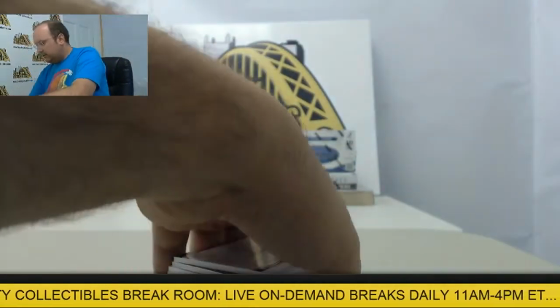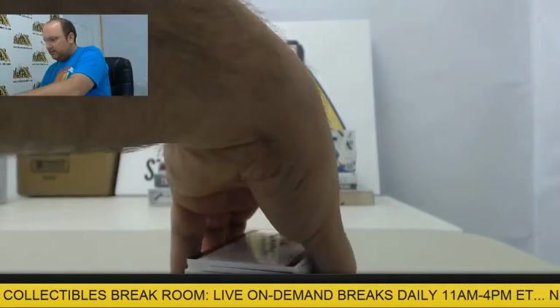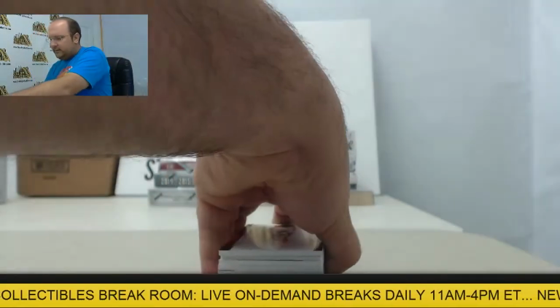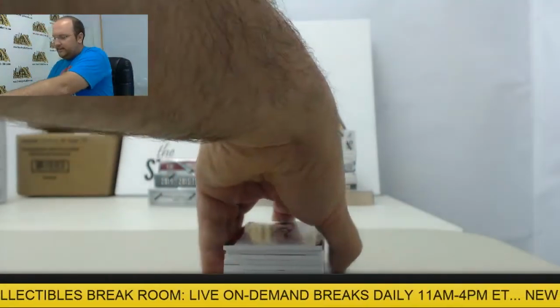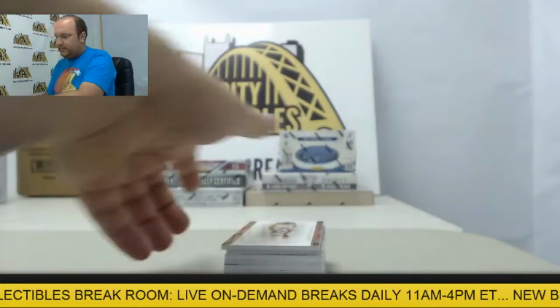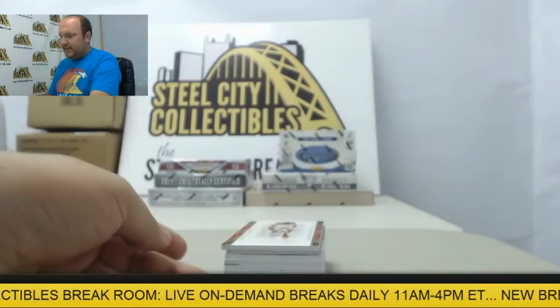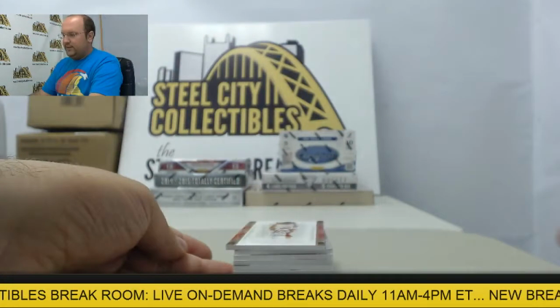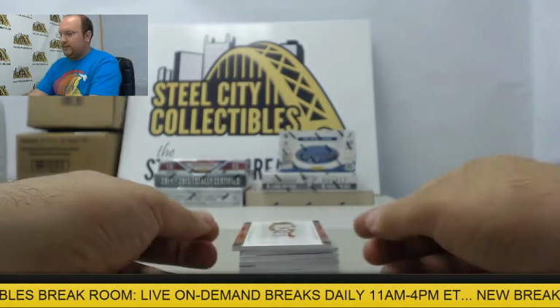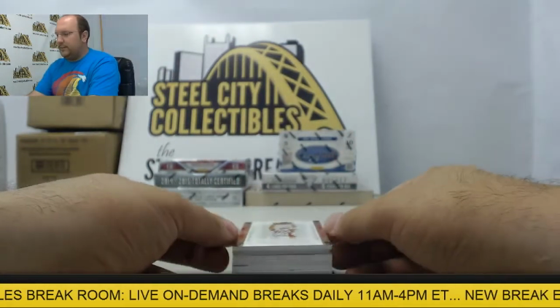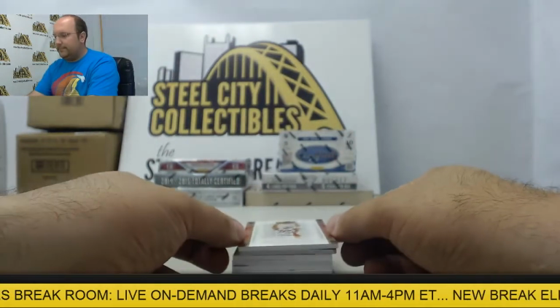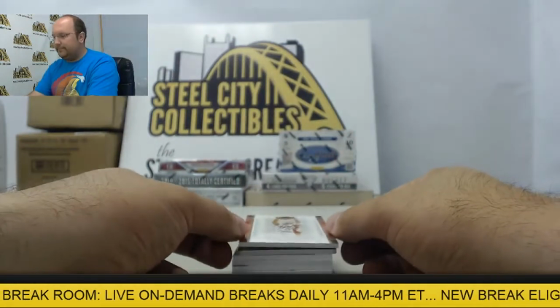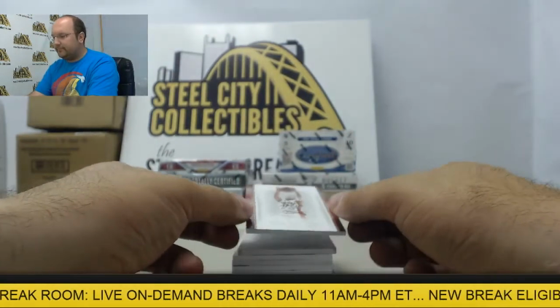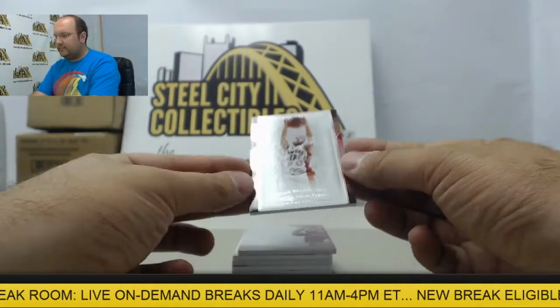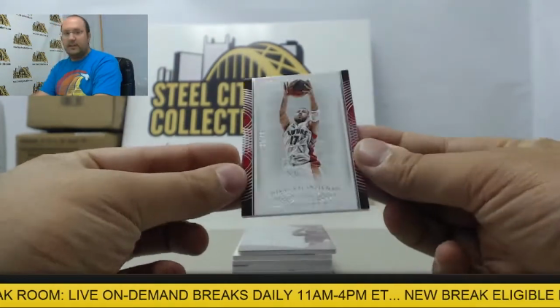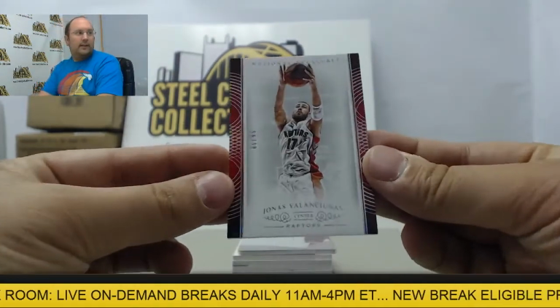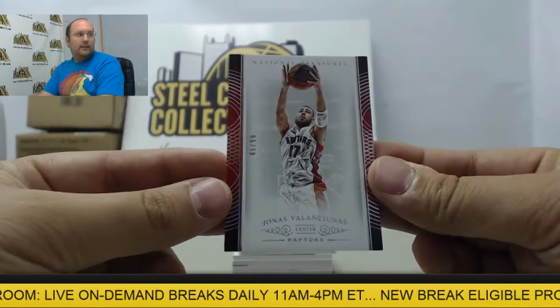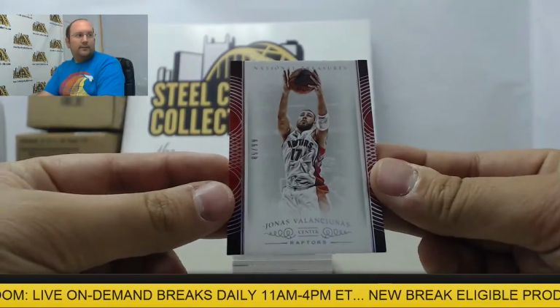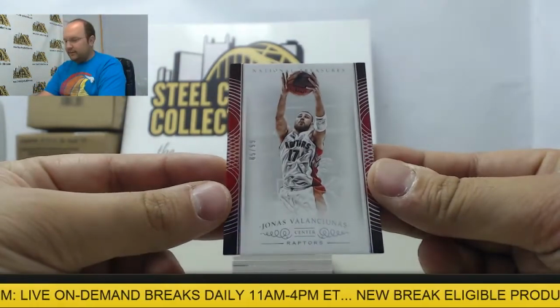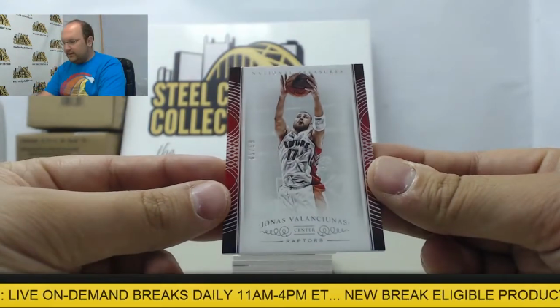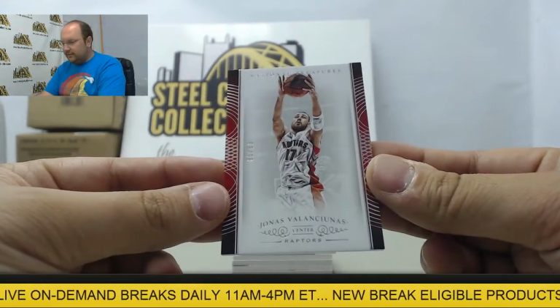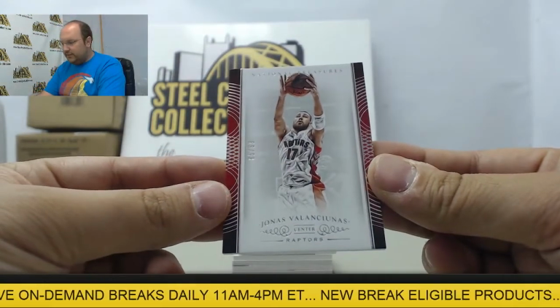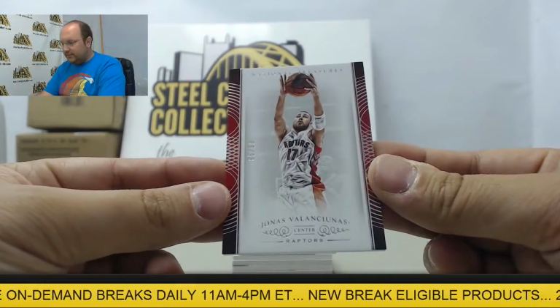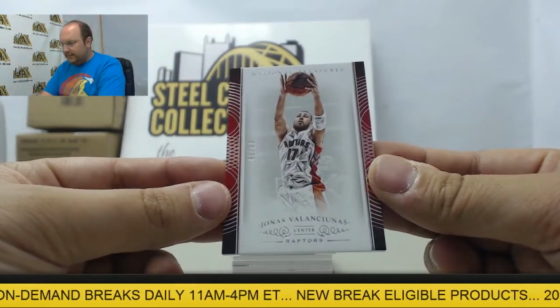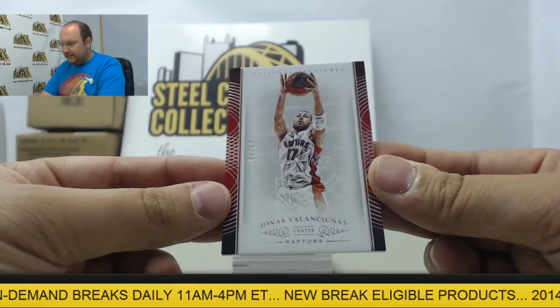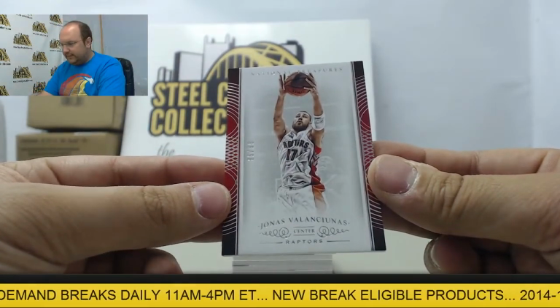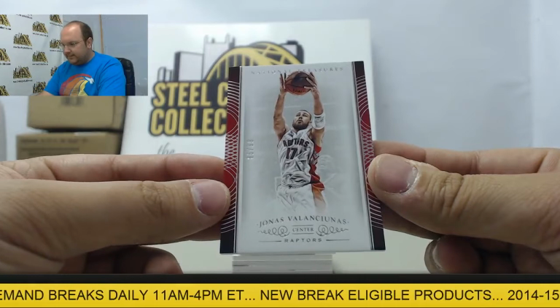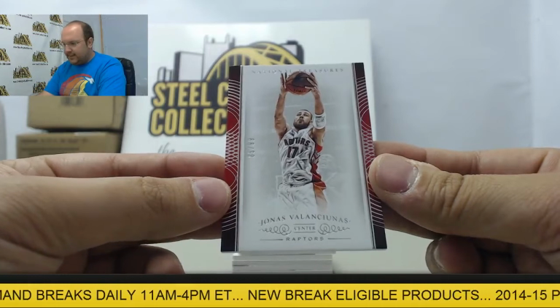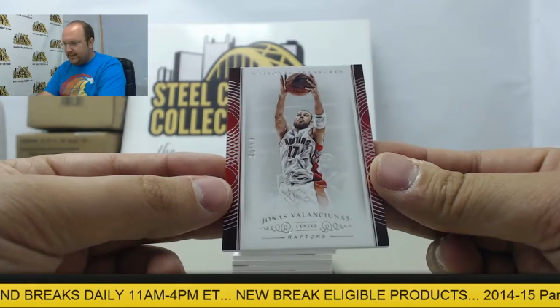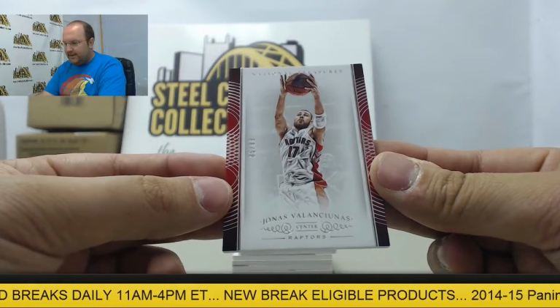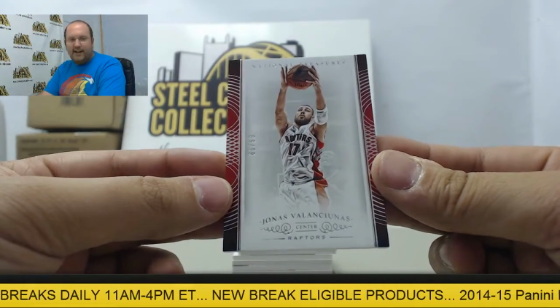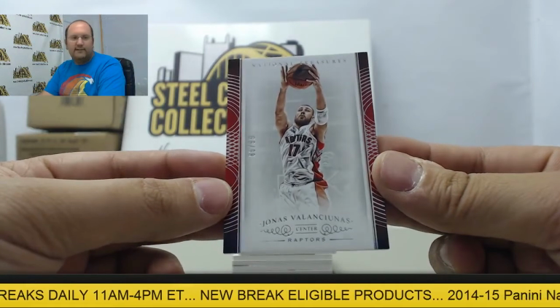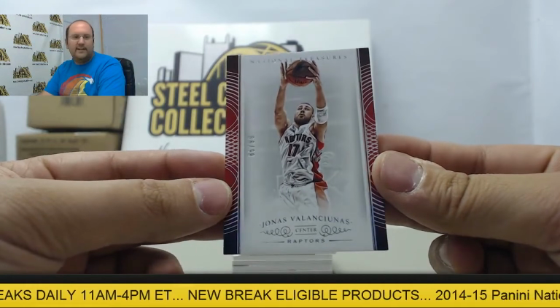All right, what do we have here? Coming up, the first card is going to be Jonas Valanciunas, 85 of 99.